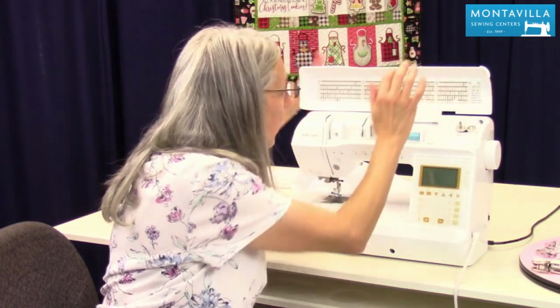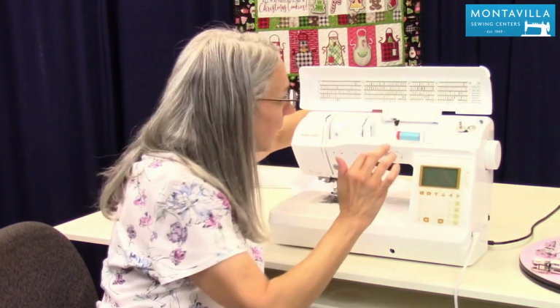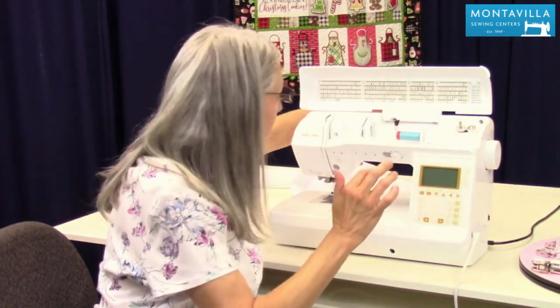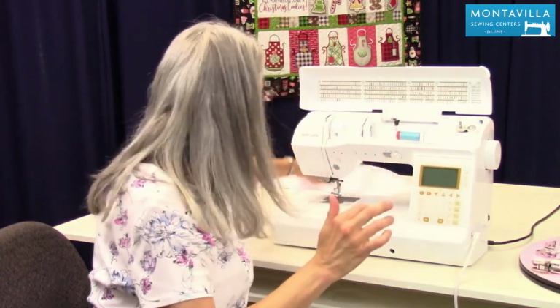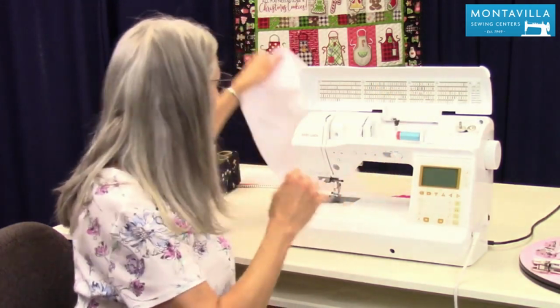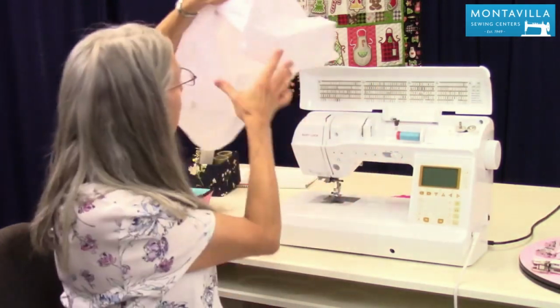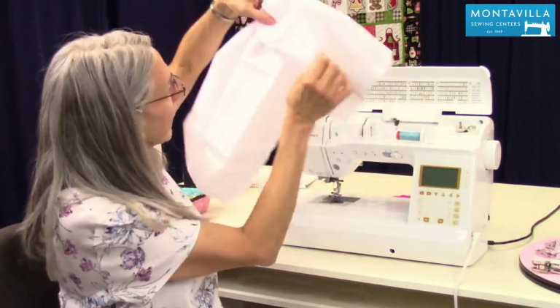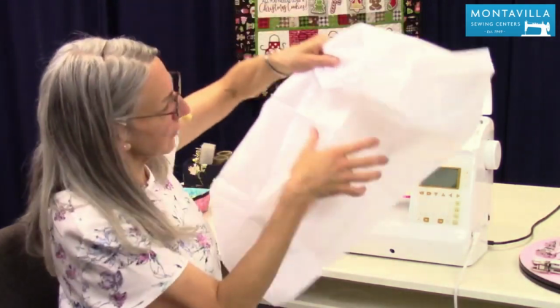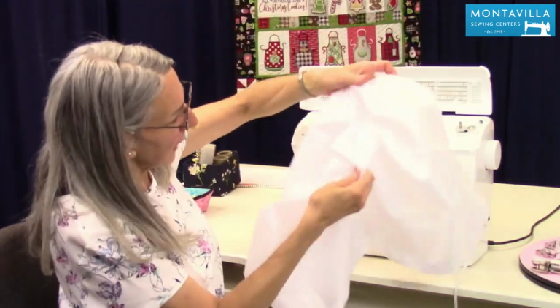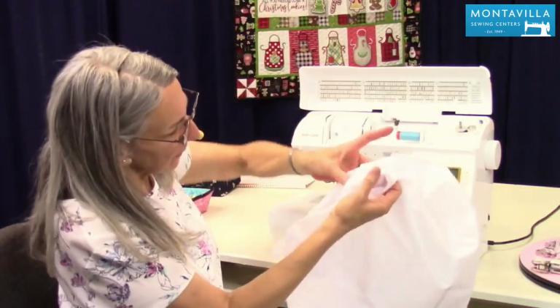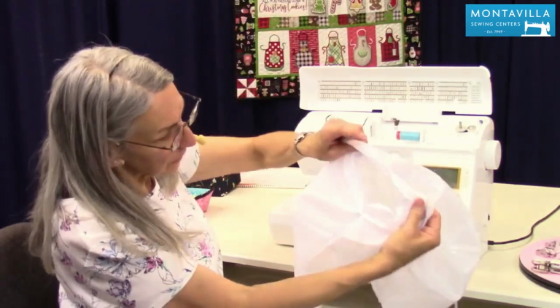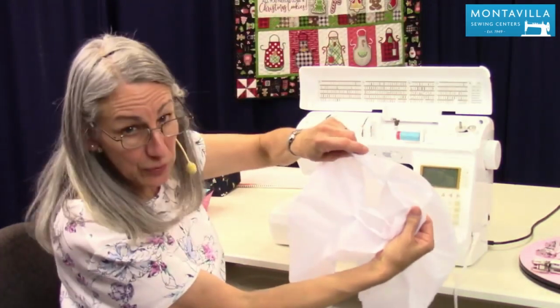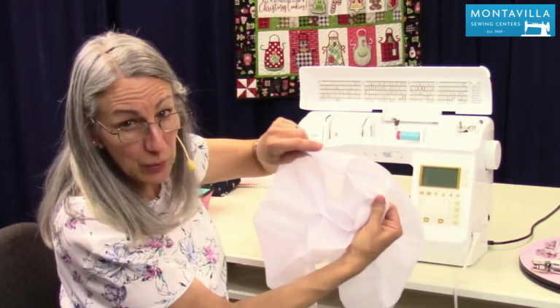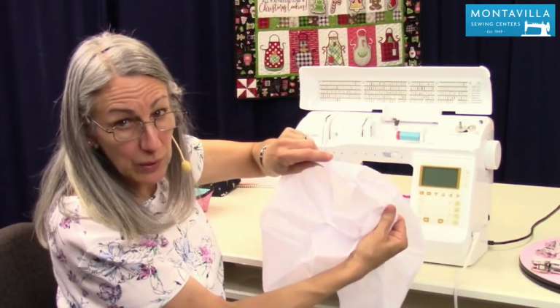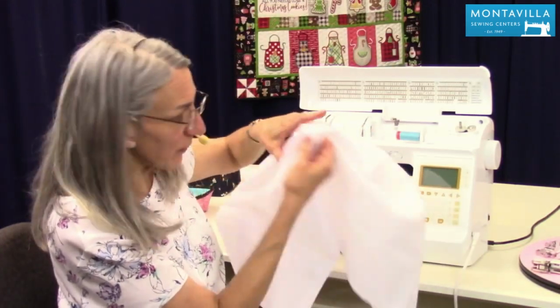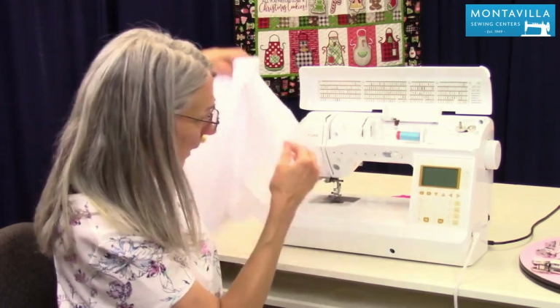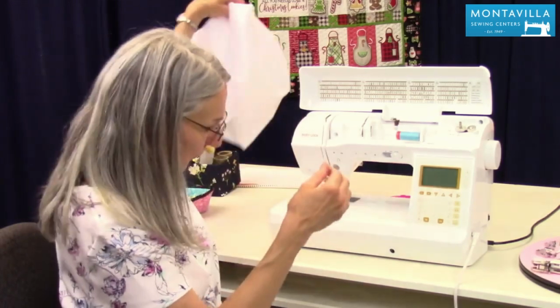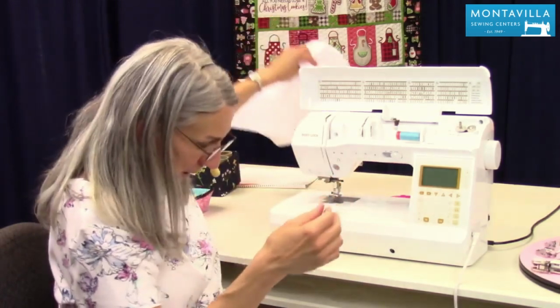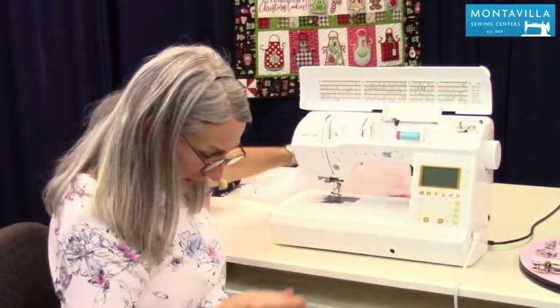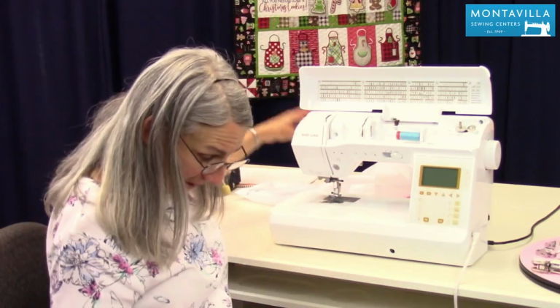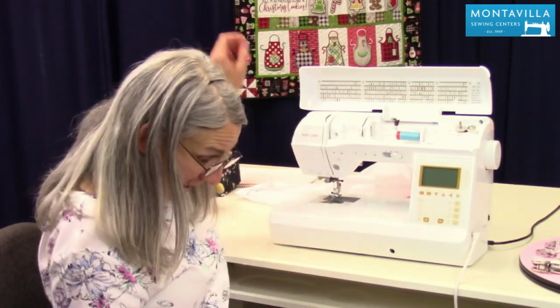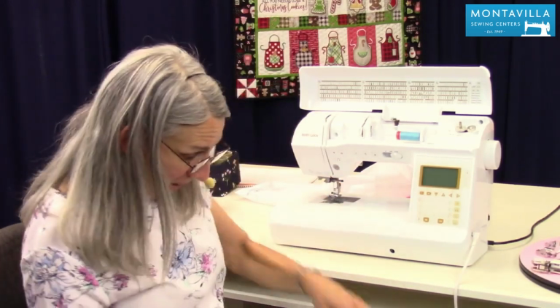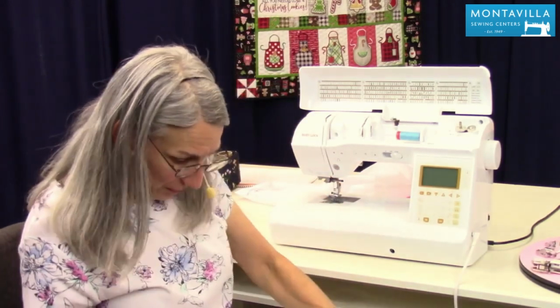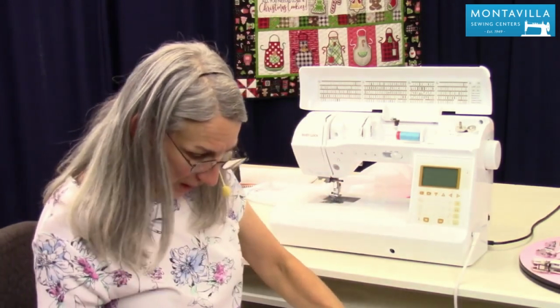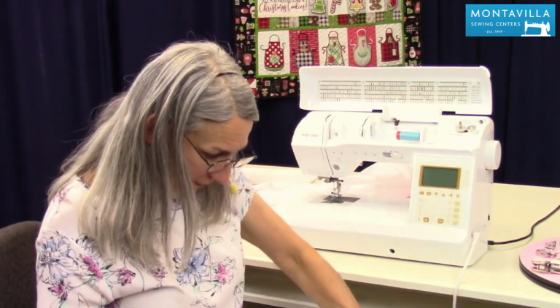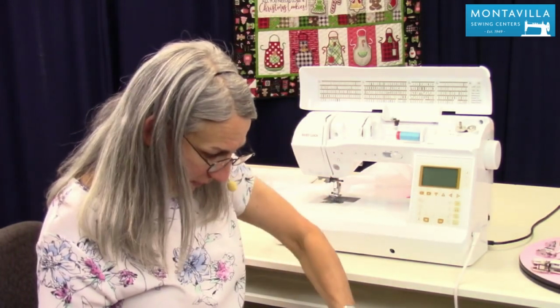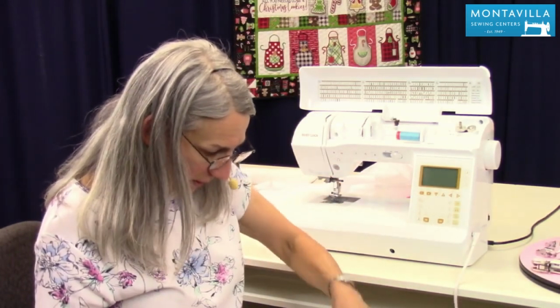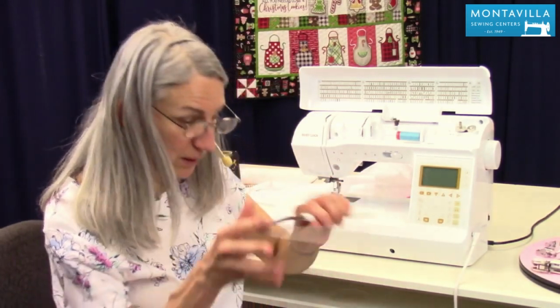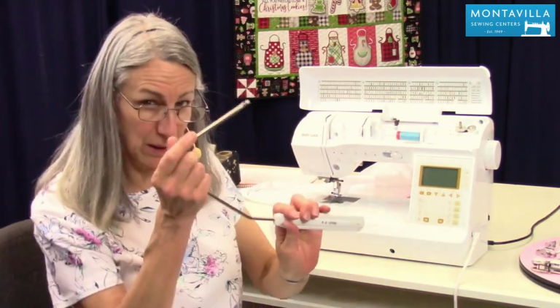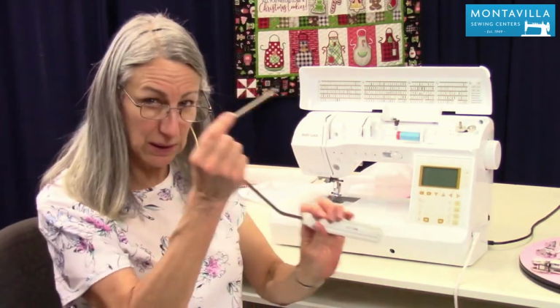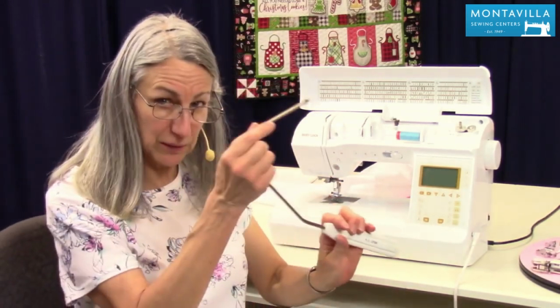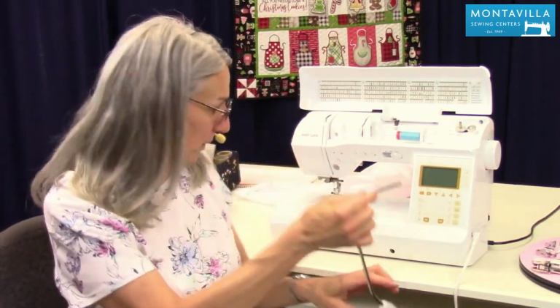It has a handle in the back, and it has a place for the handle to go through the cover right here. Now we have the knee lifter.